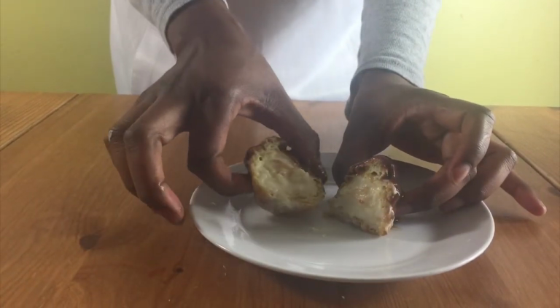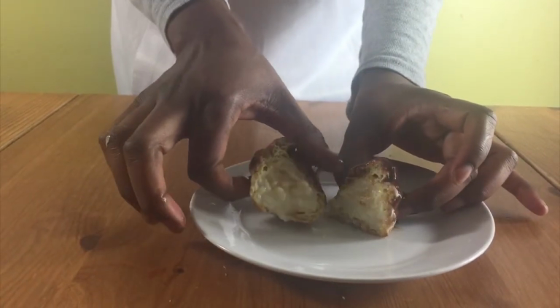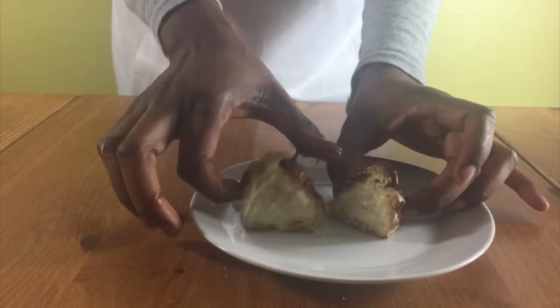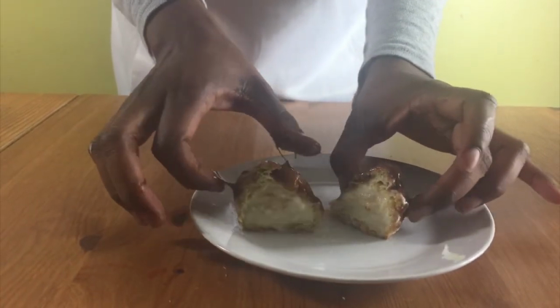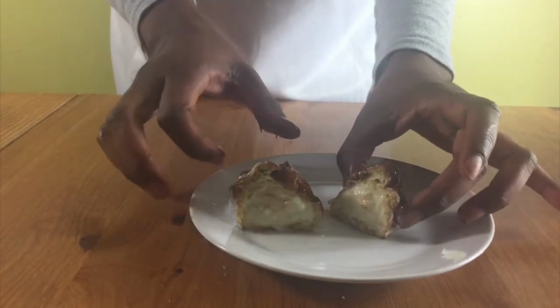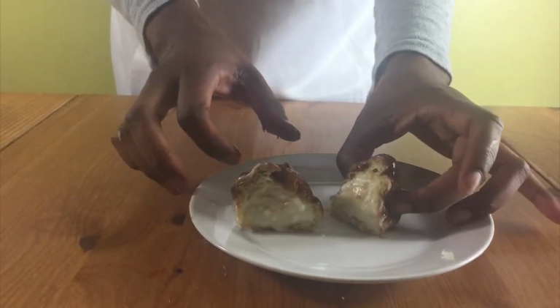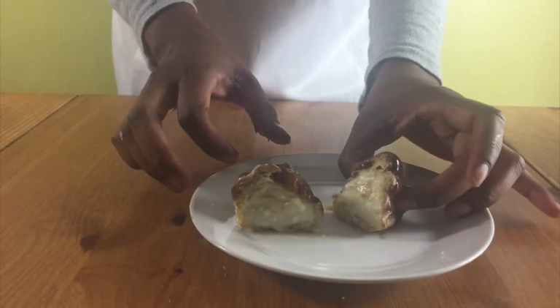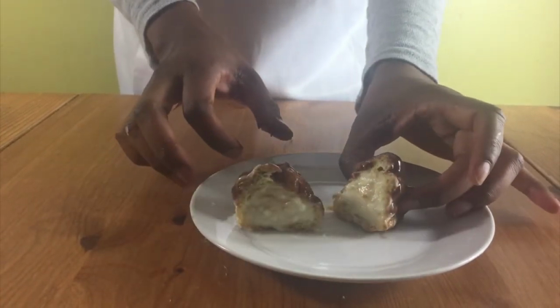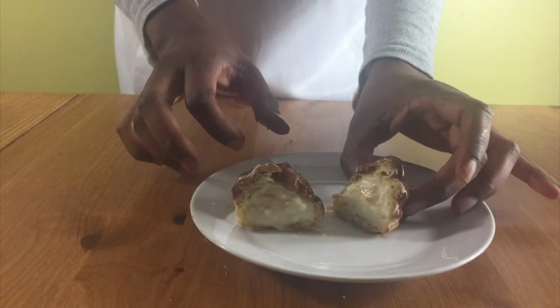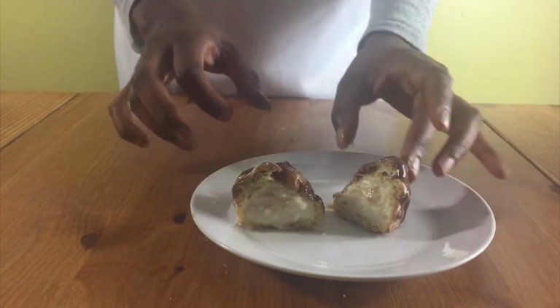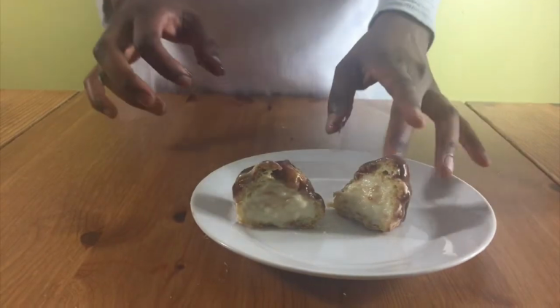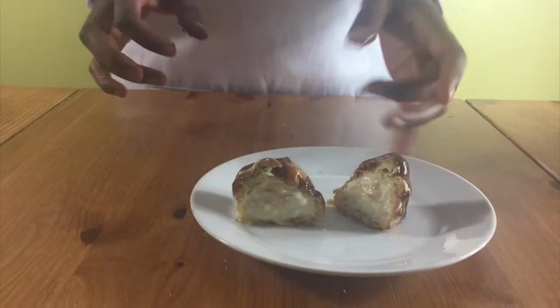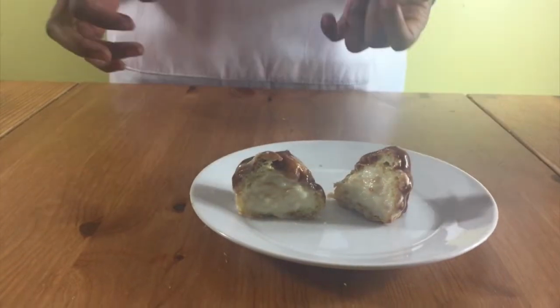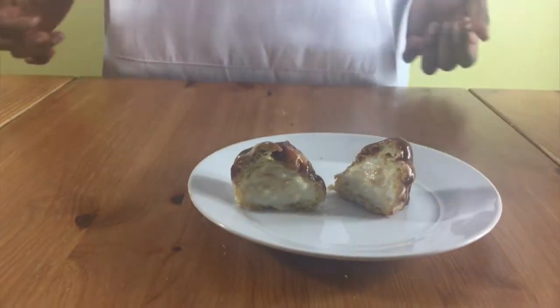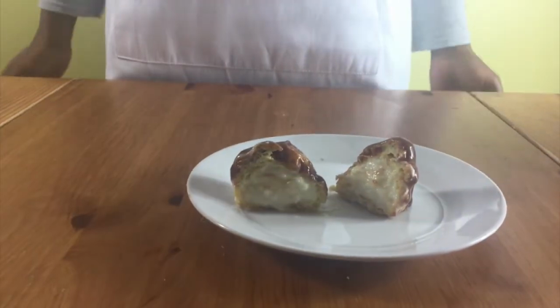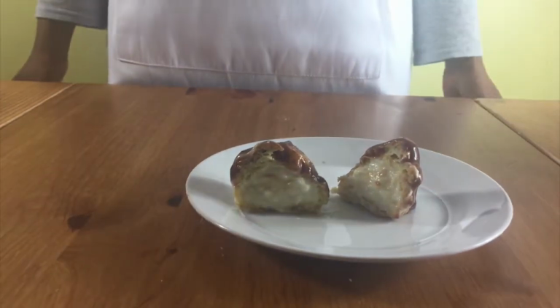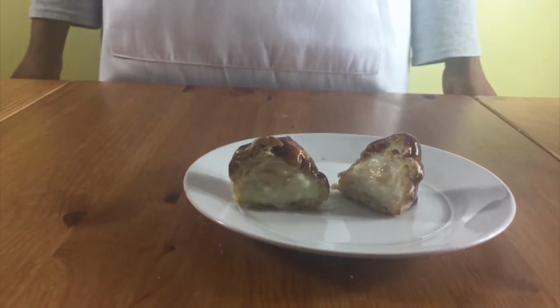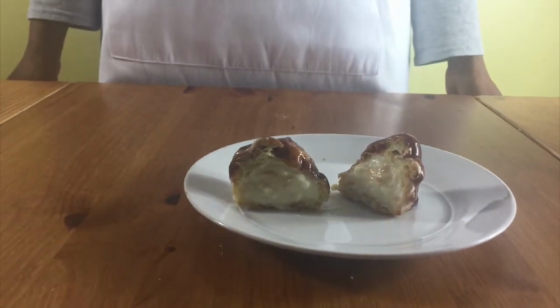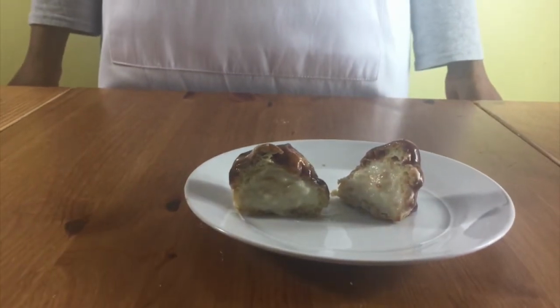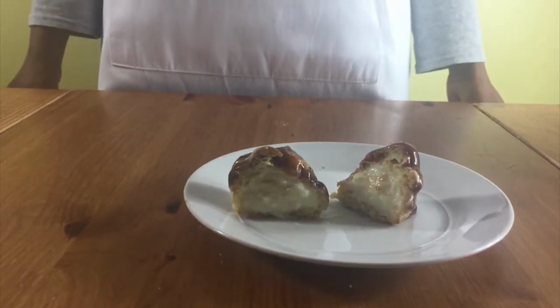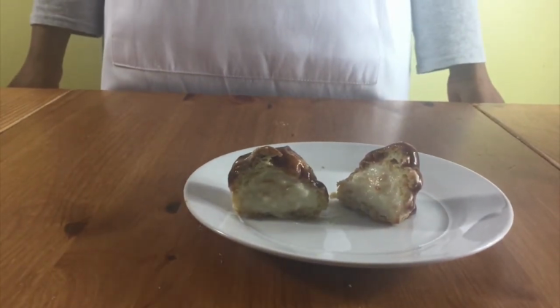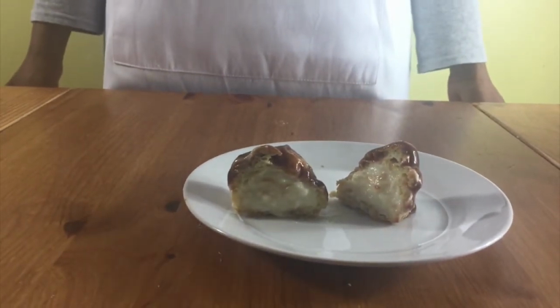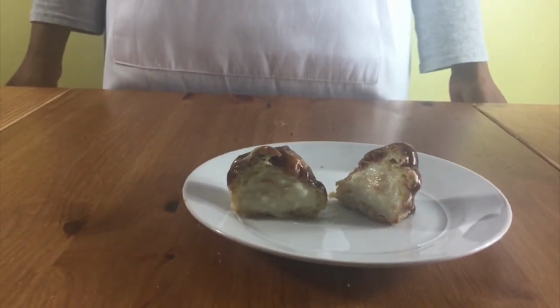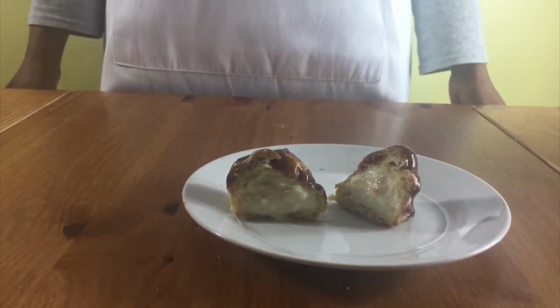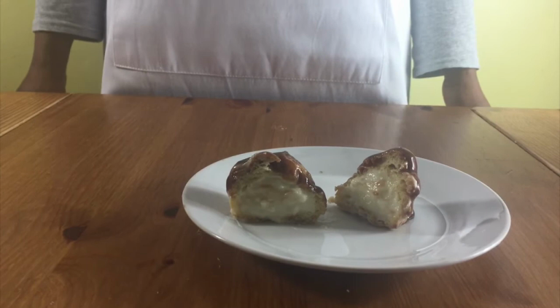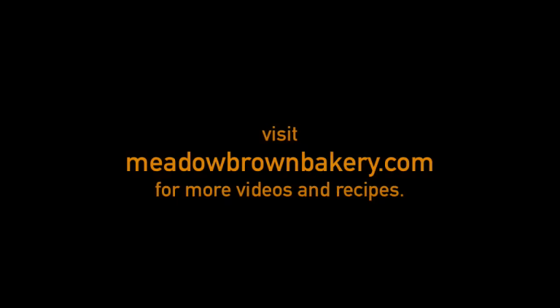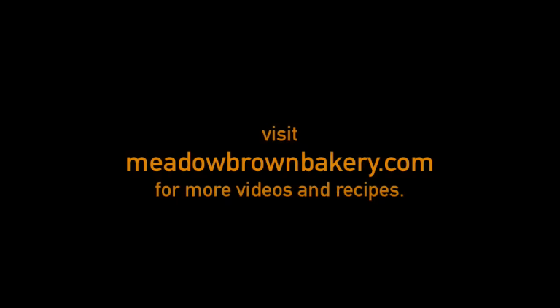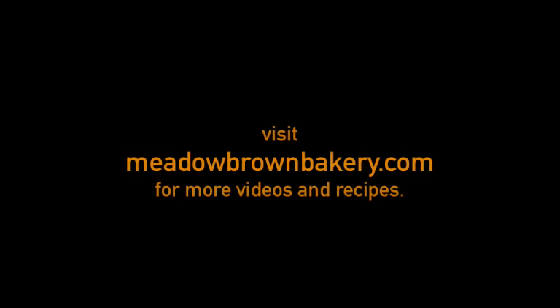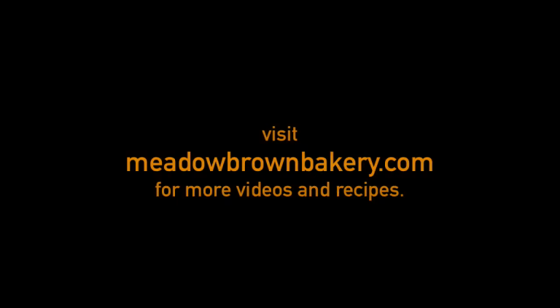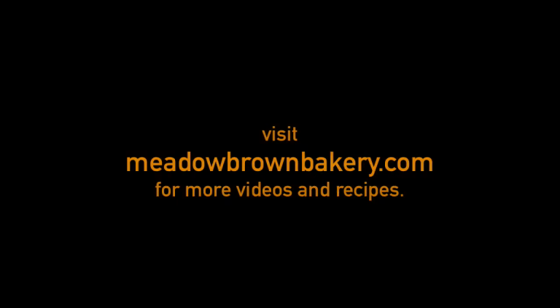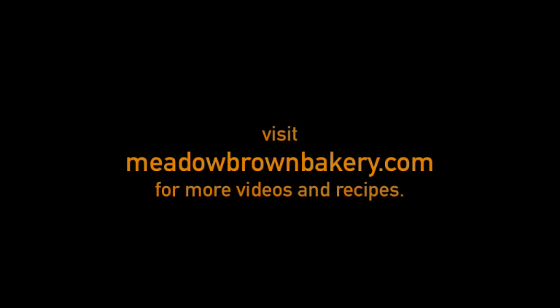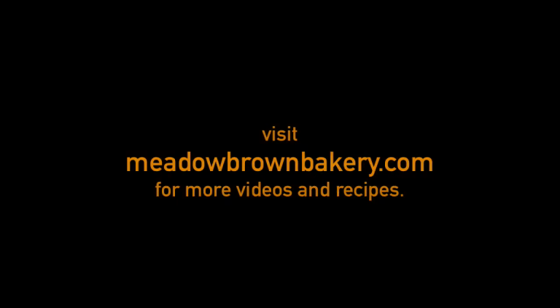As you can see, if you cut it open, the custard is nicely spread through and they taste delicious — and that's it. Thanks for watching and see you again soon.